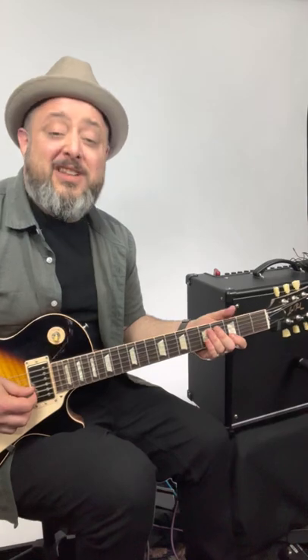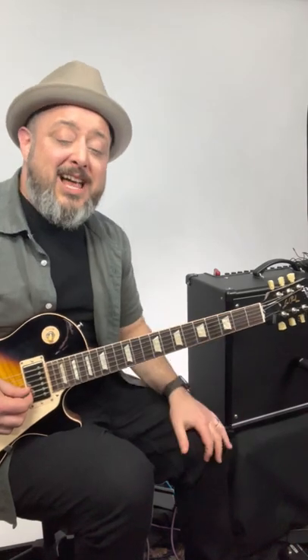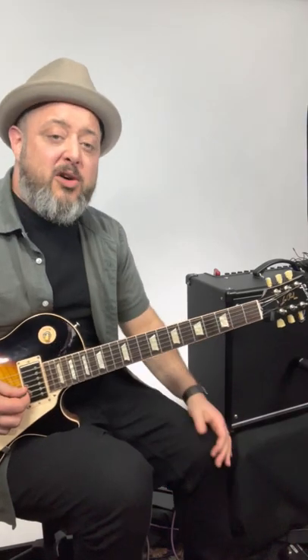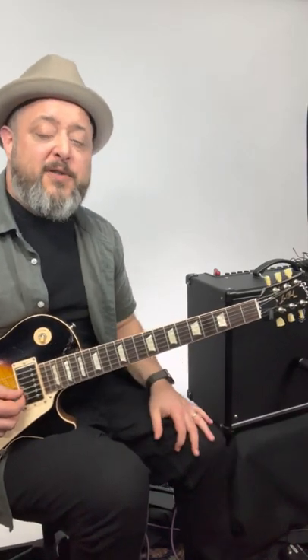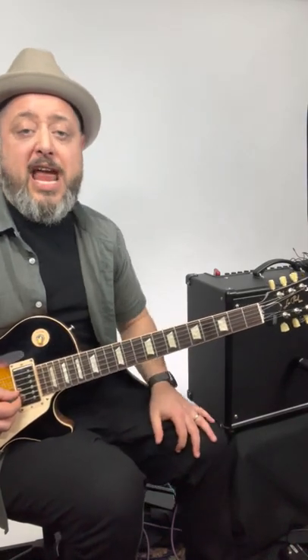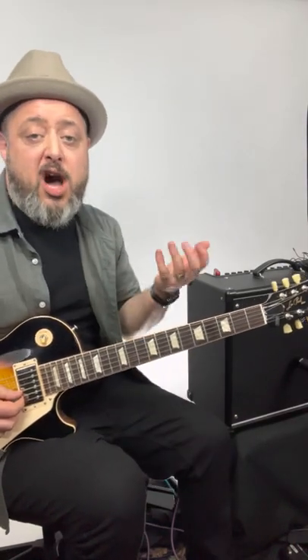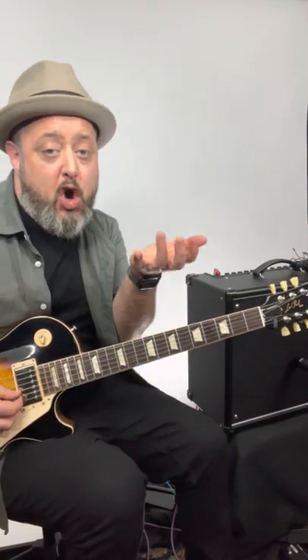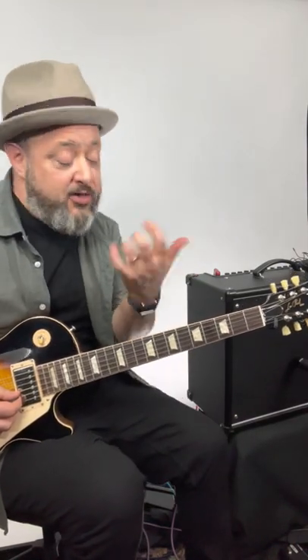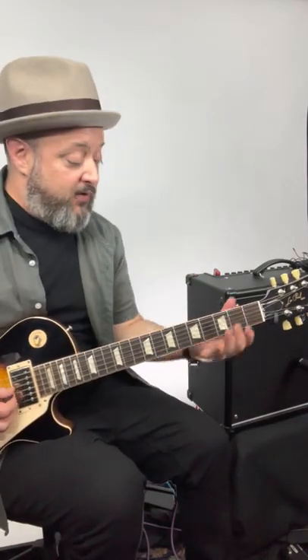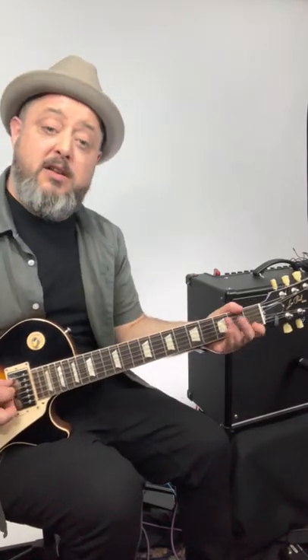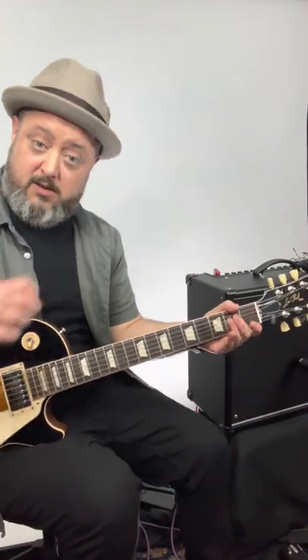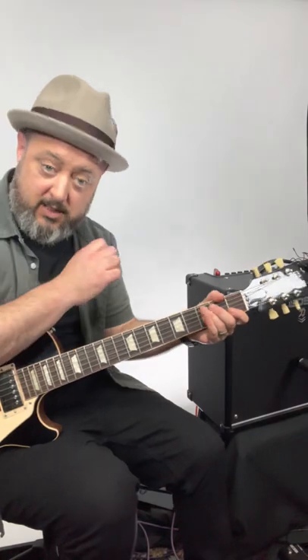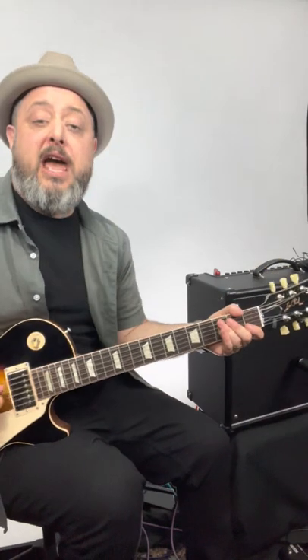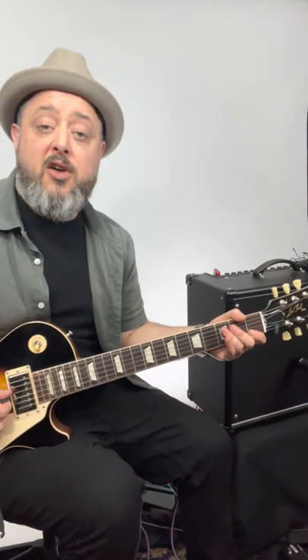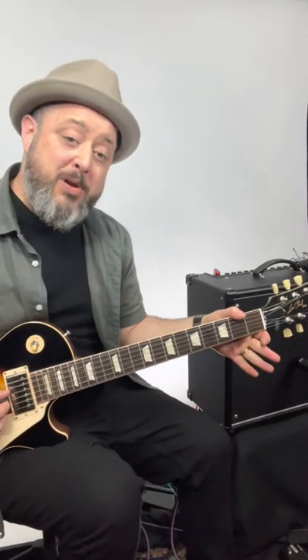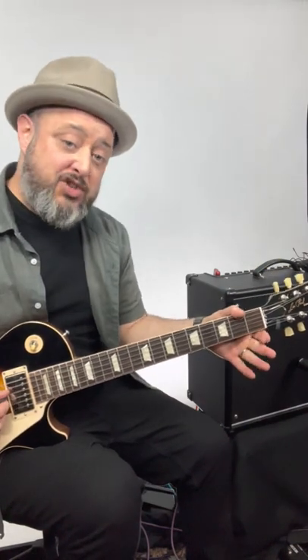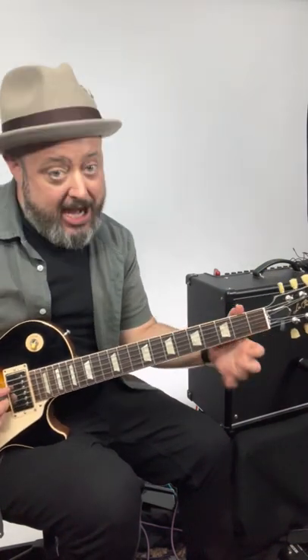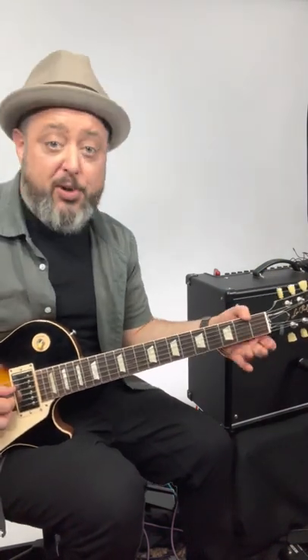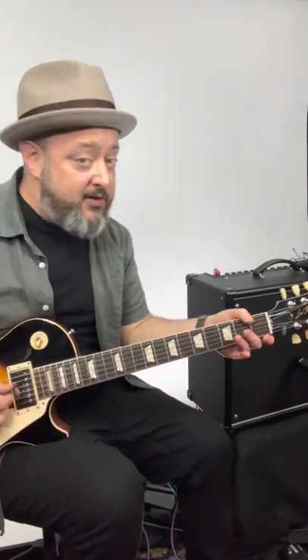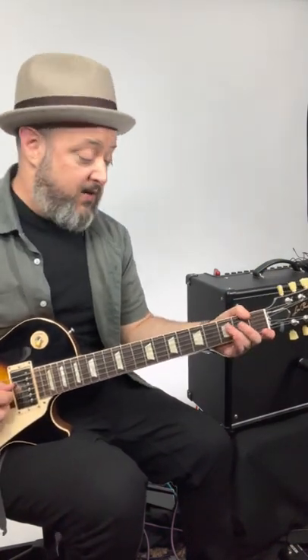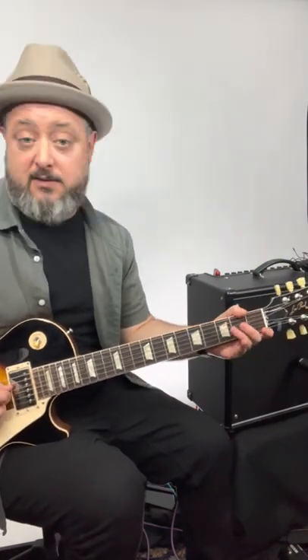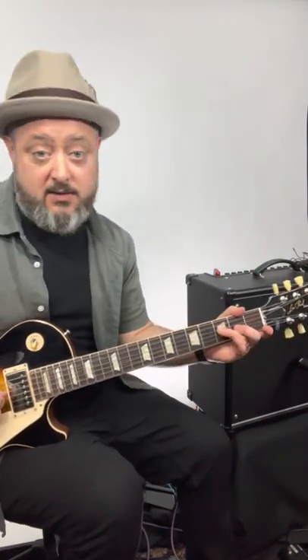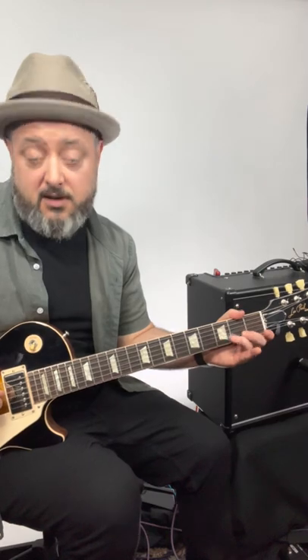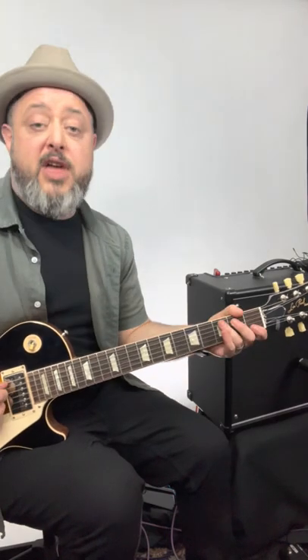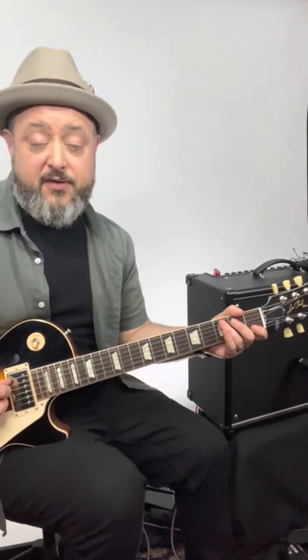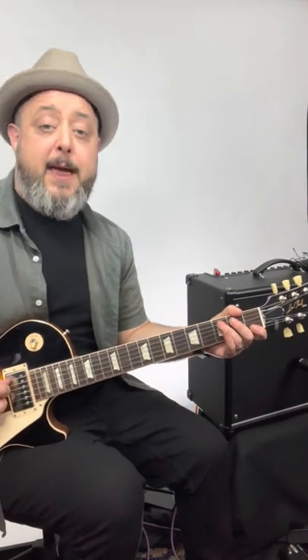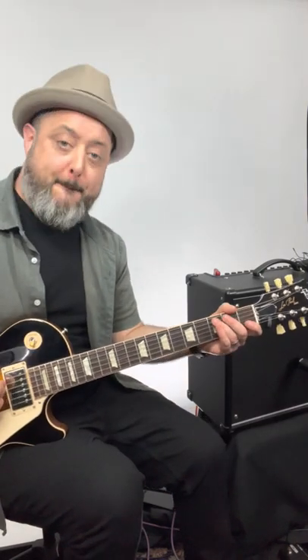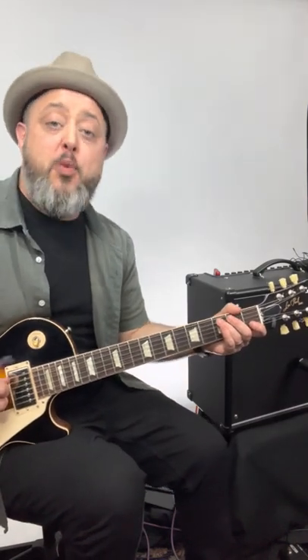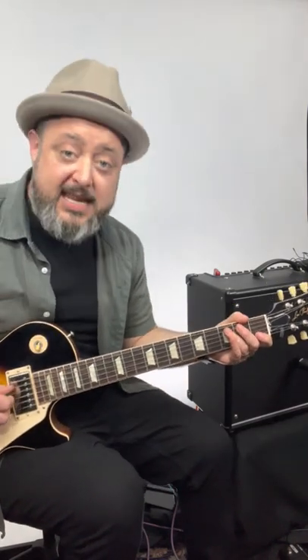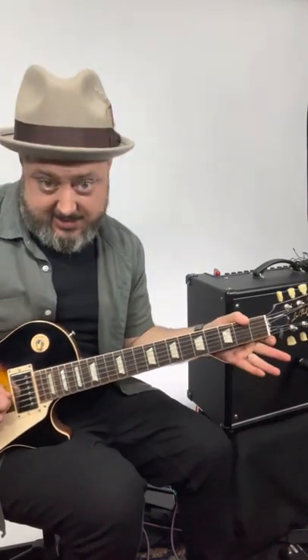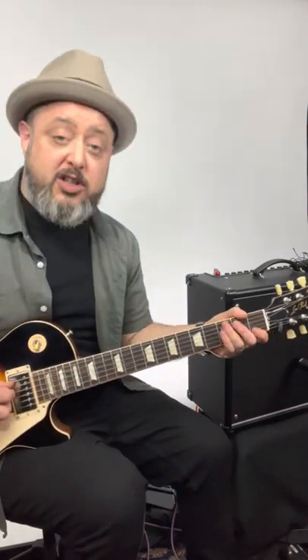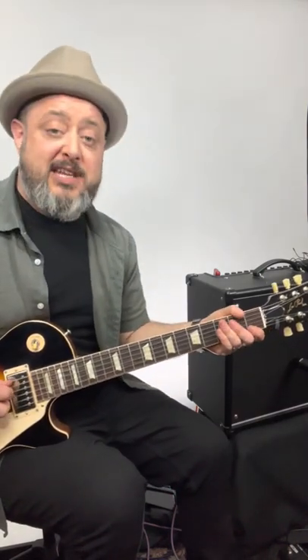The Layla intro is super fun. Hammer on from the open A third fret, and then on the open D string, you hammer on, pull off the third fret, then third fret A, open D — so you put those together.